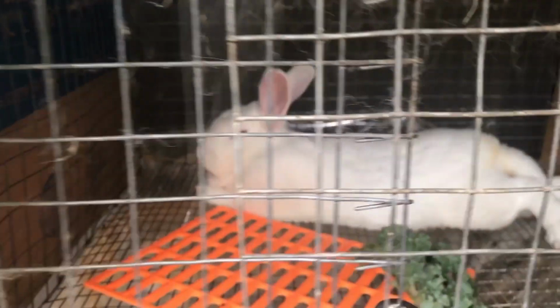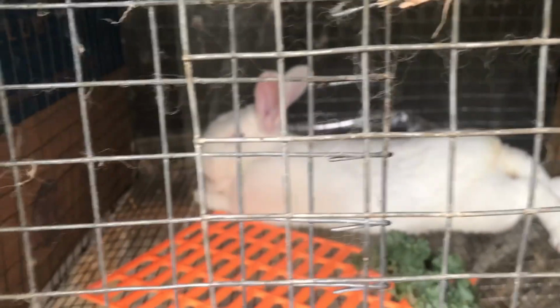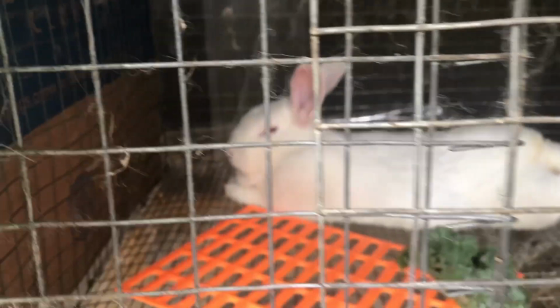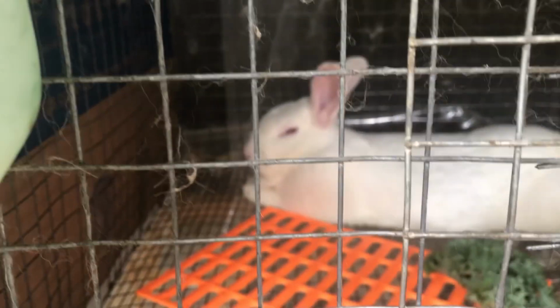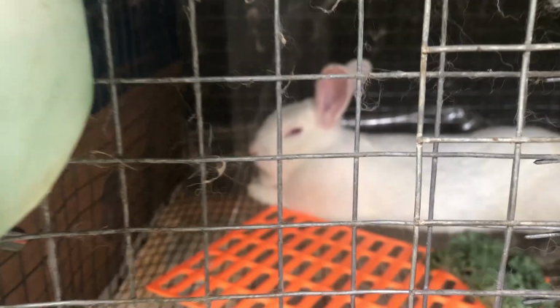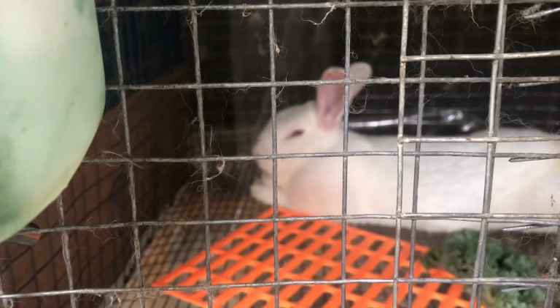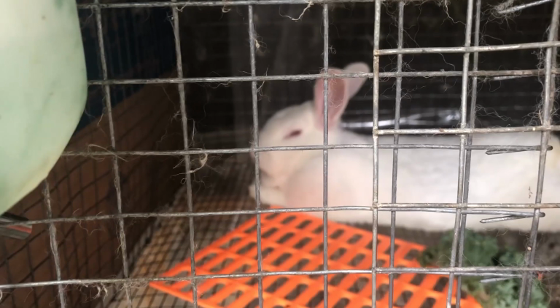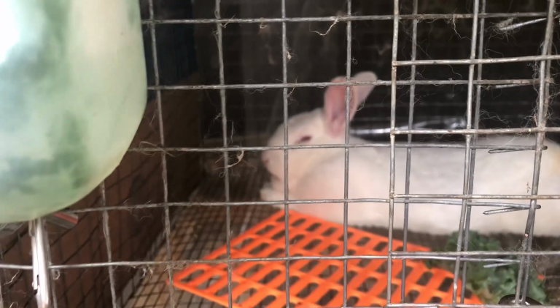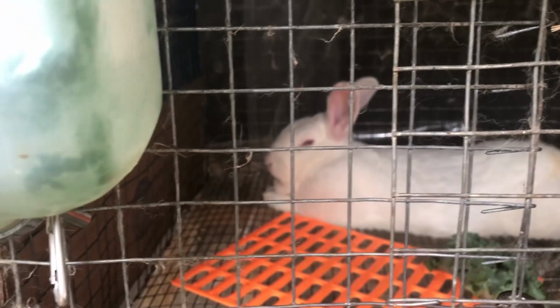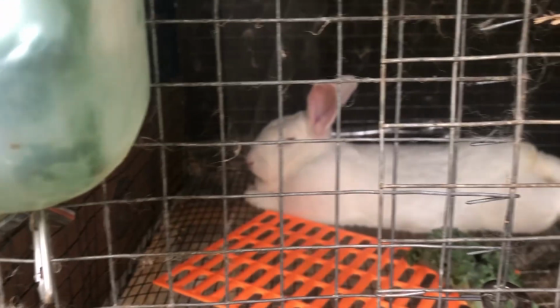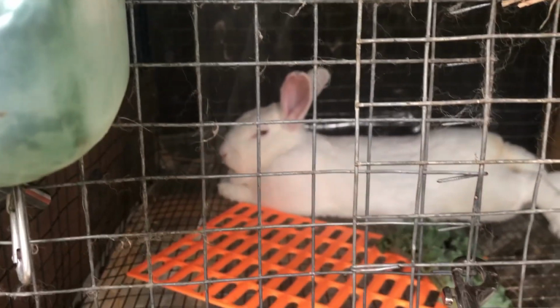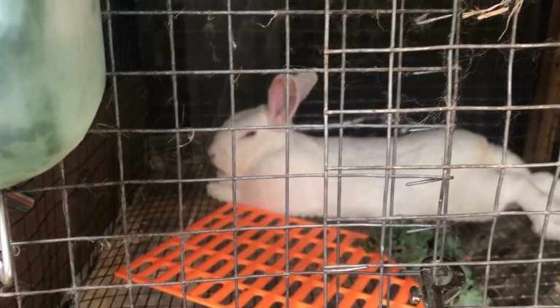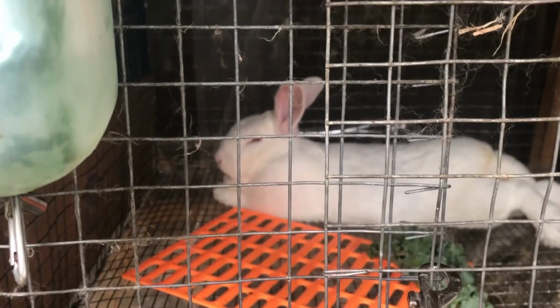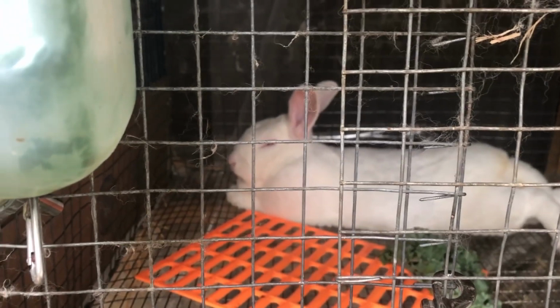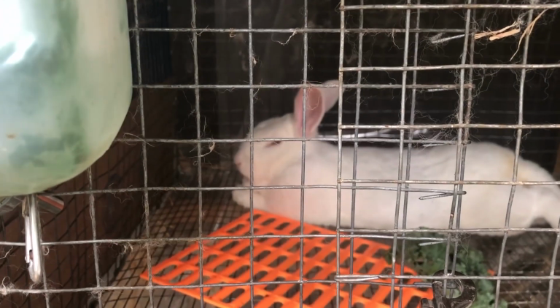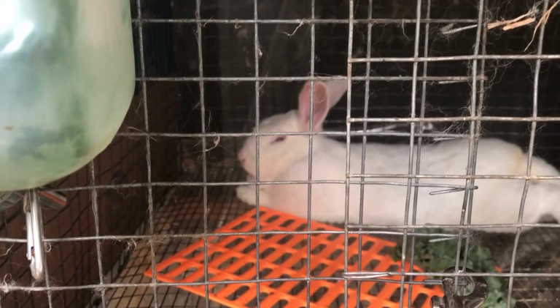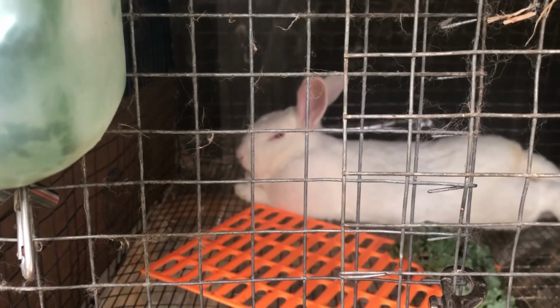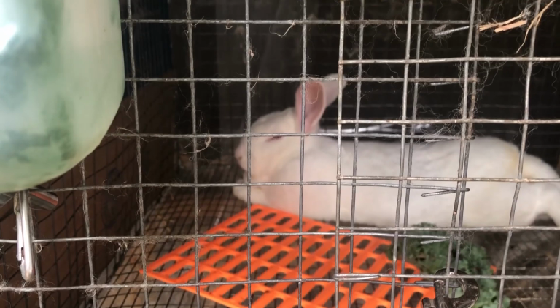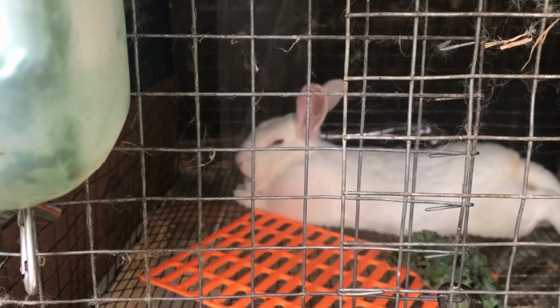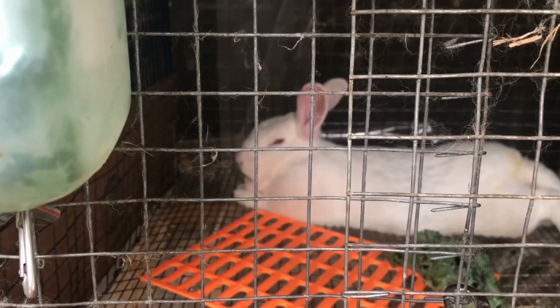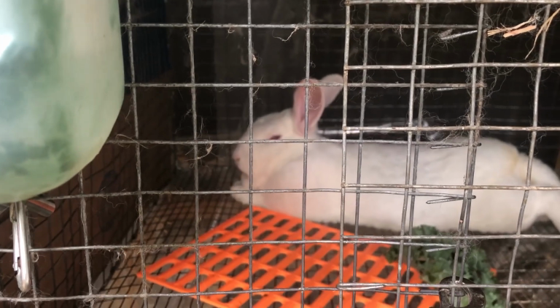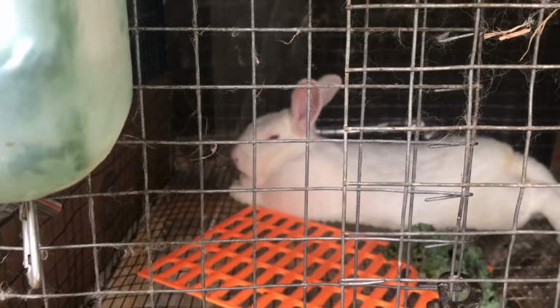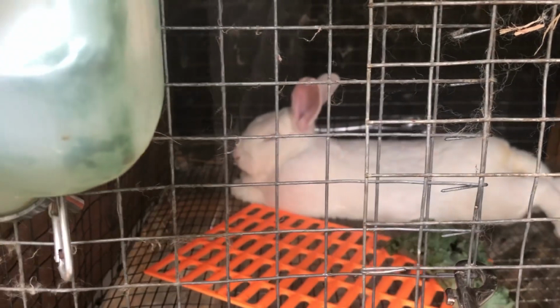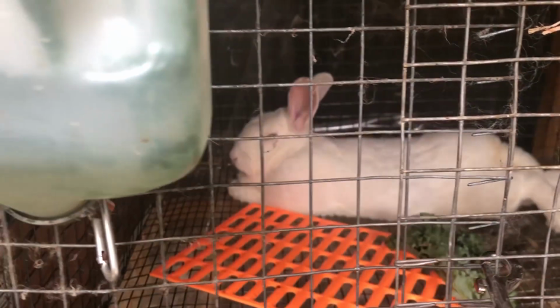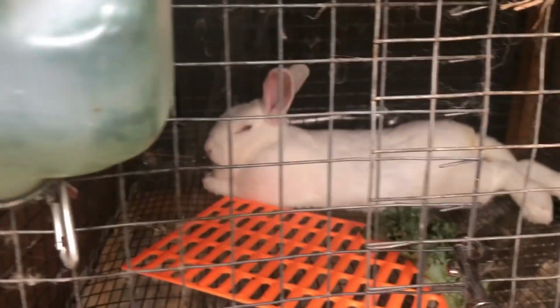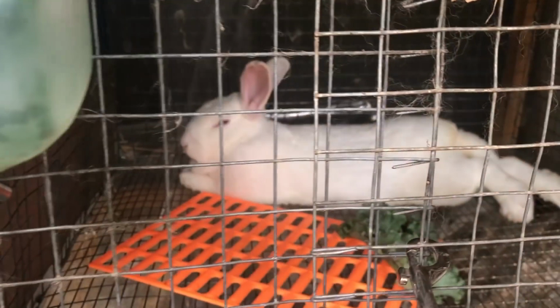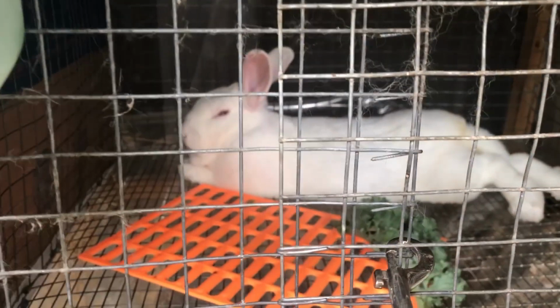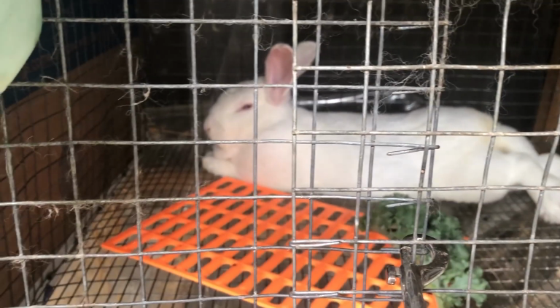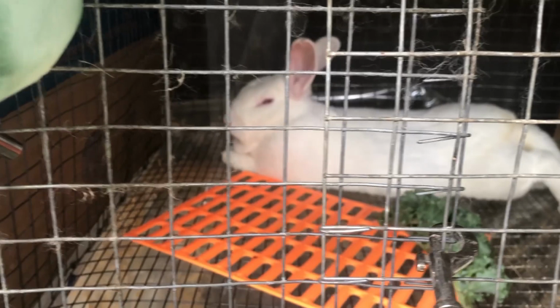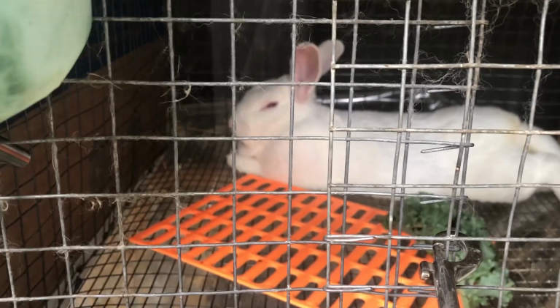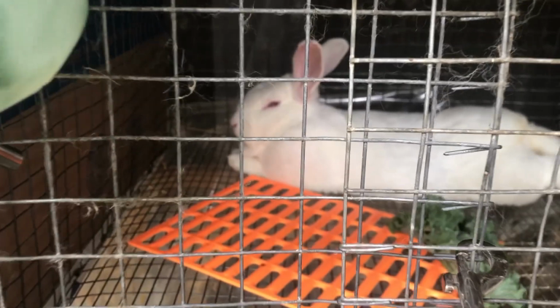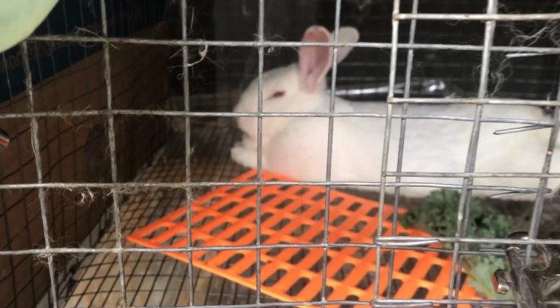This is dad over here — this is Forrest. We believe that Forrest is a New Zealand something cross. We're not 100% sure. He was given to us and the person that gave him to us wasn't sure.